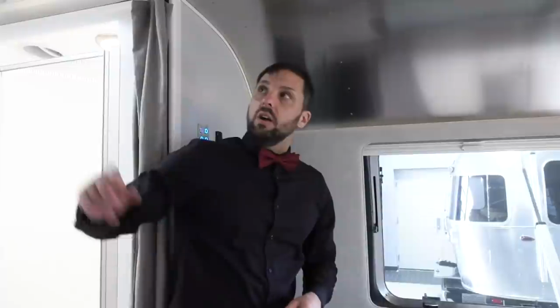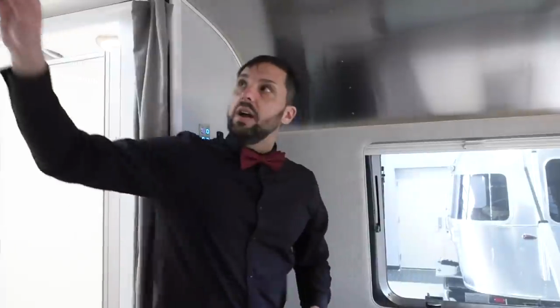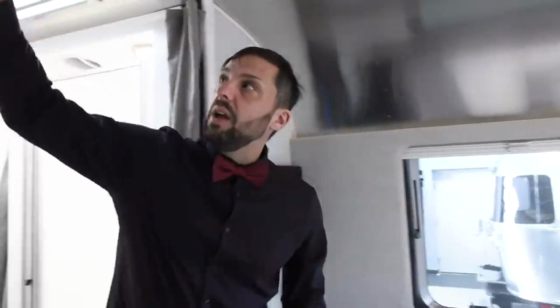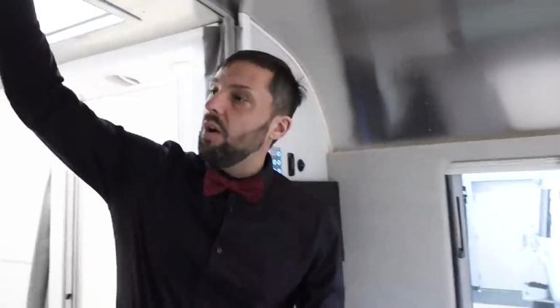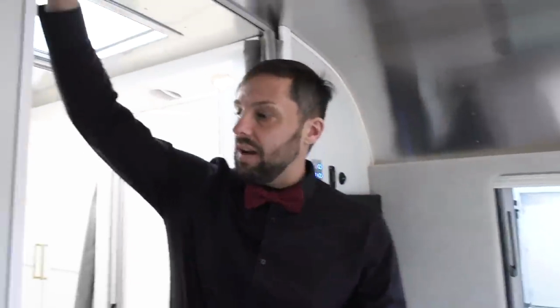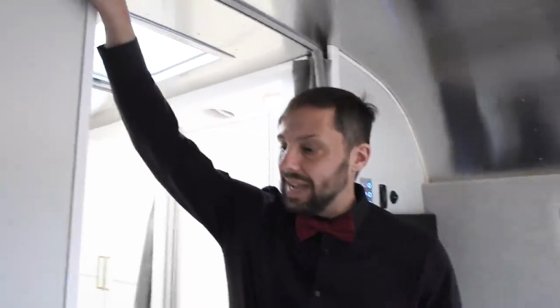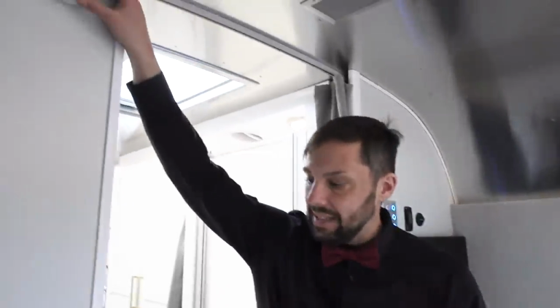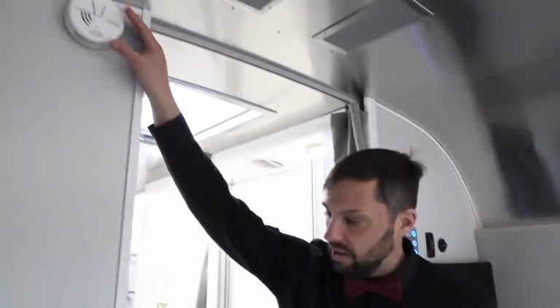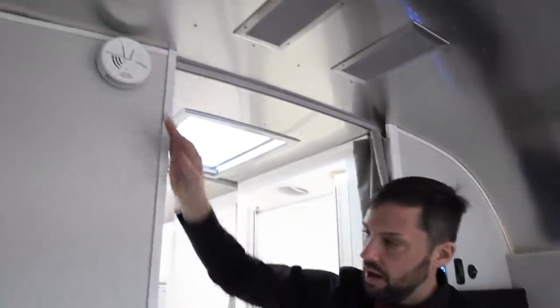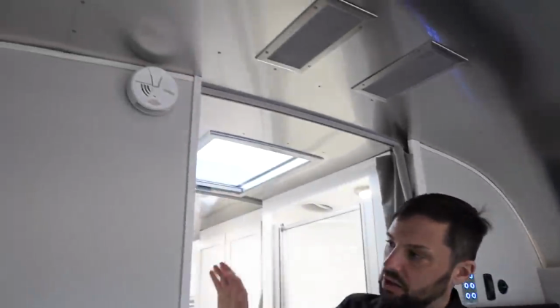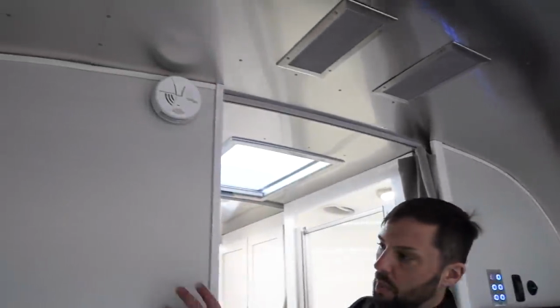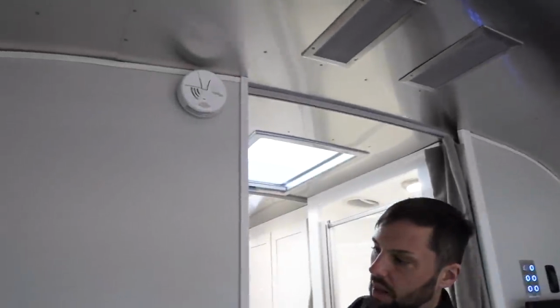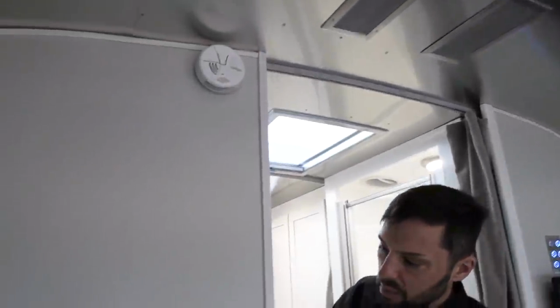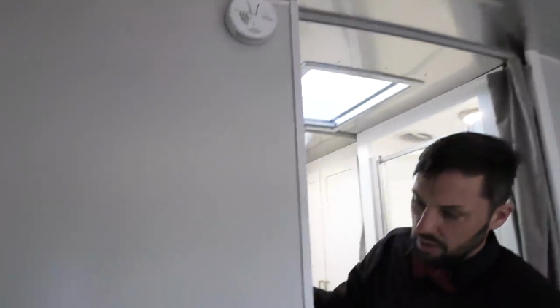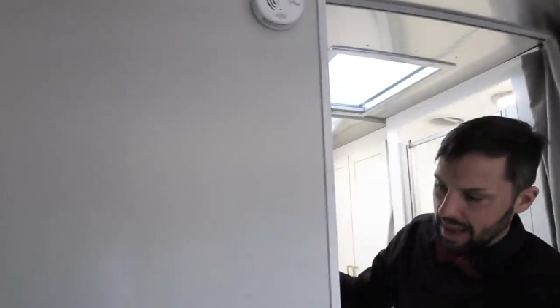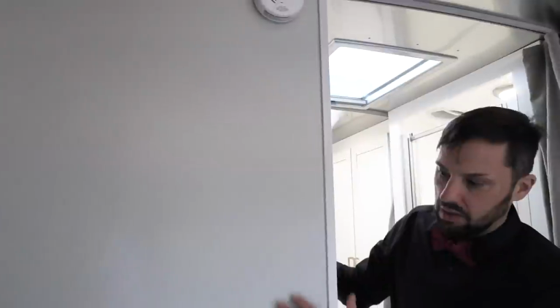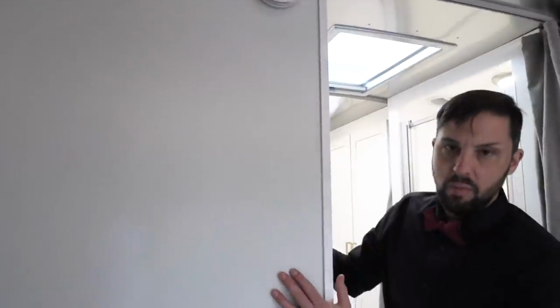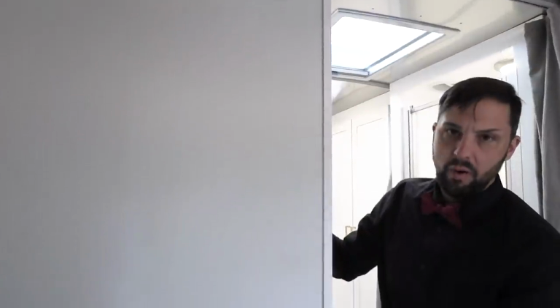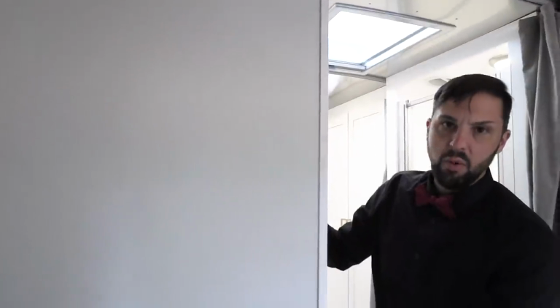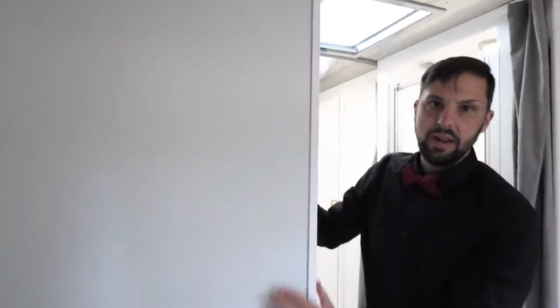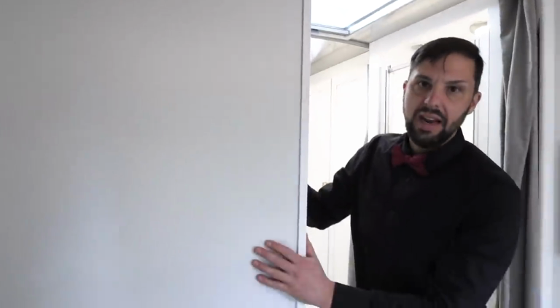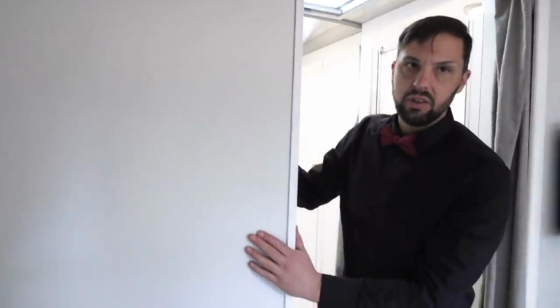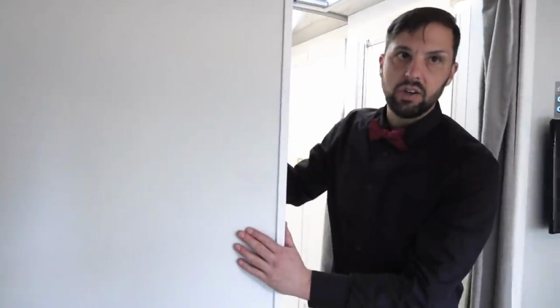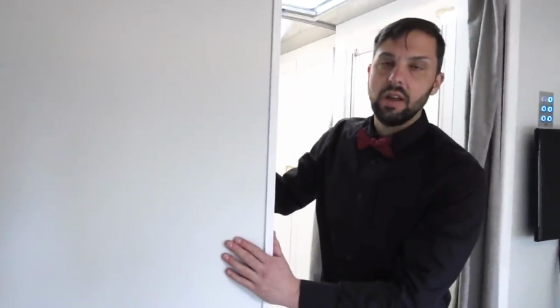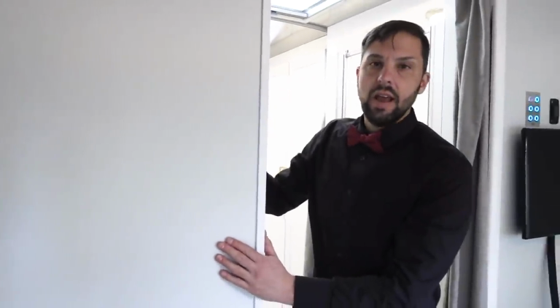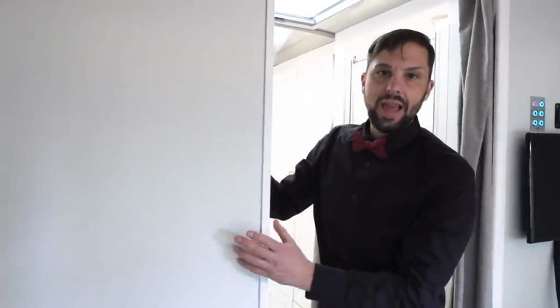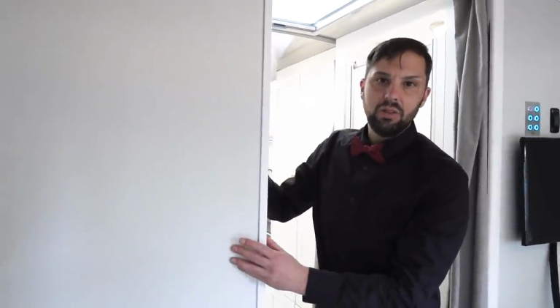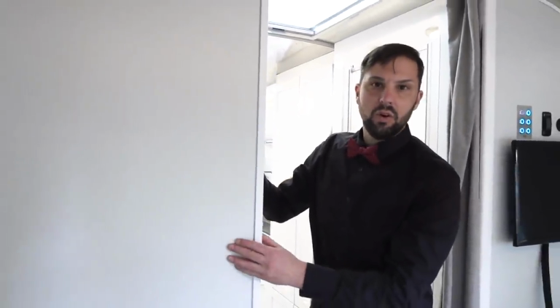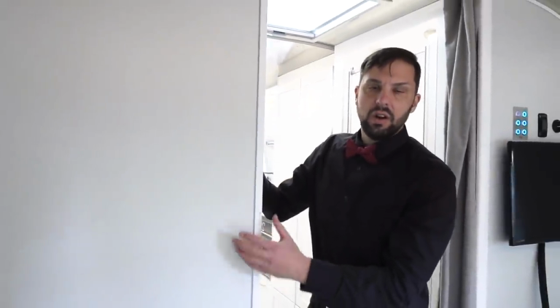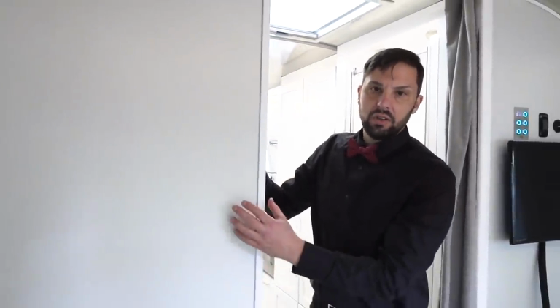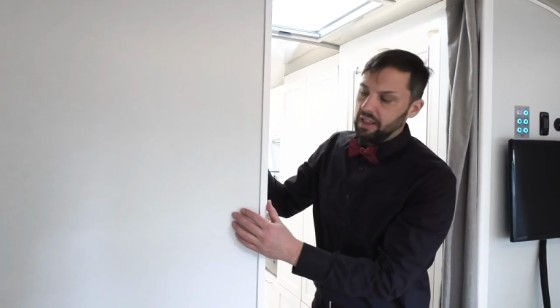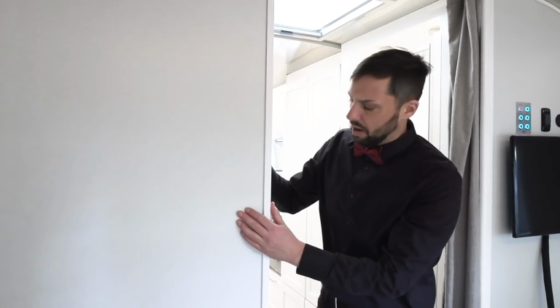There's a carbon monoxide detector up here. Construction is all plywood with laminates — there's no particle board in any of the construction, and the cabinet doors are solid wood.